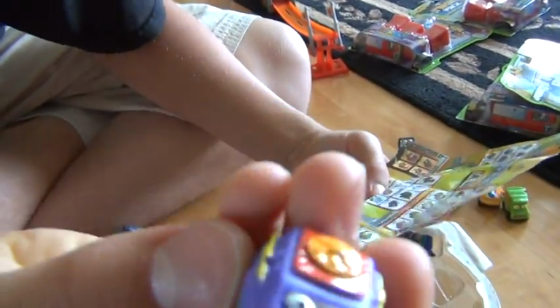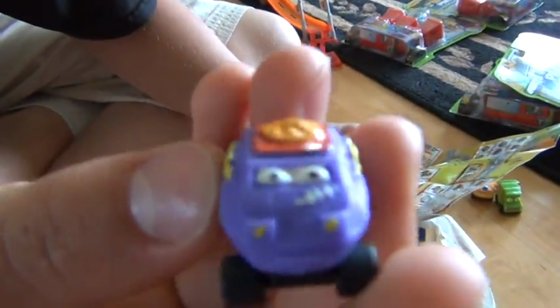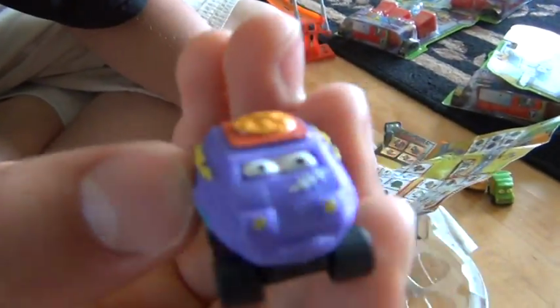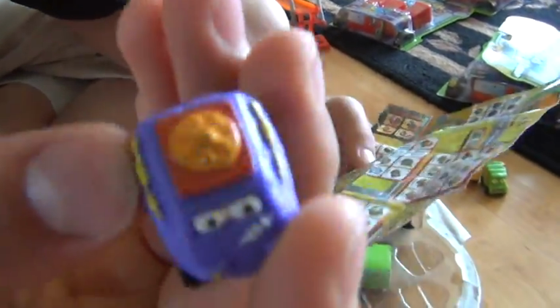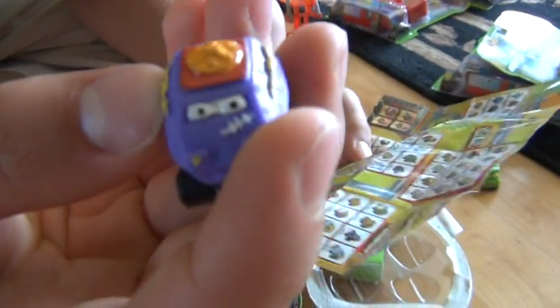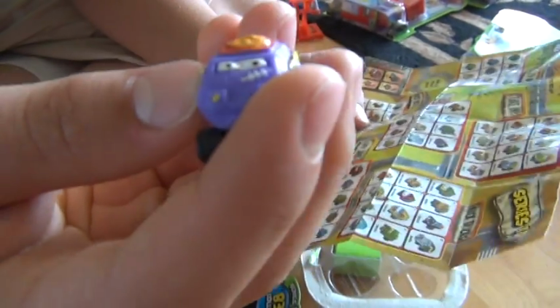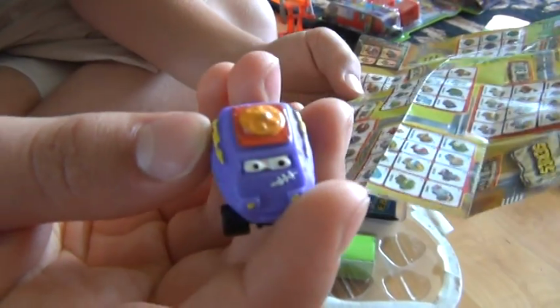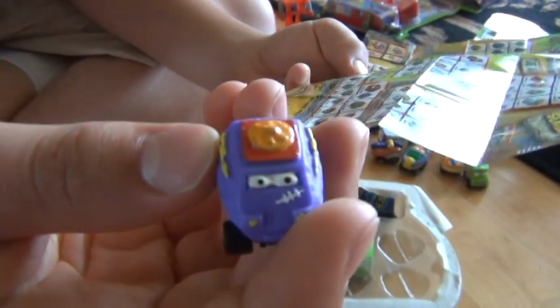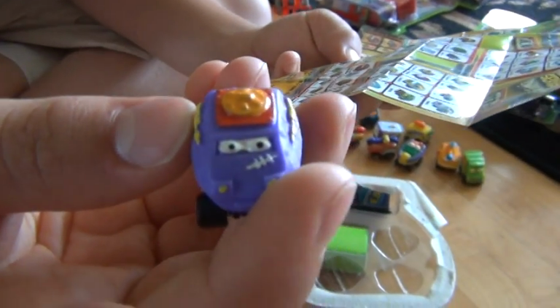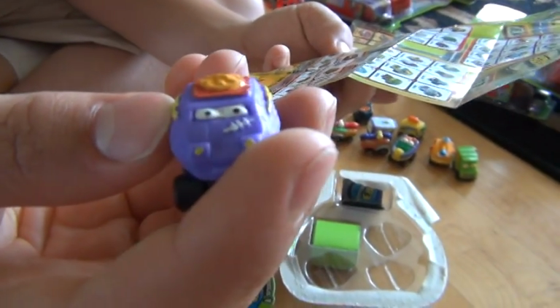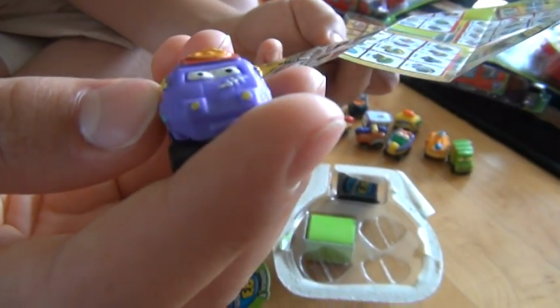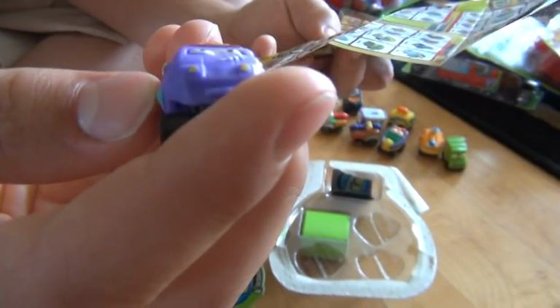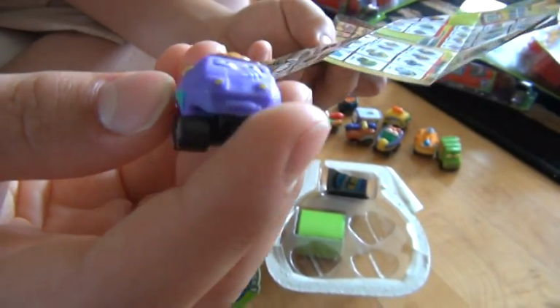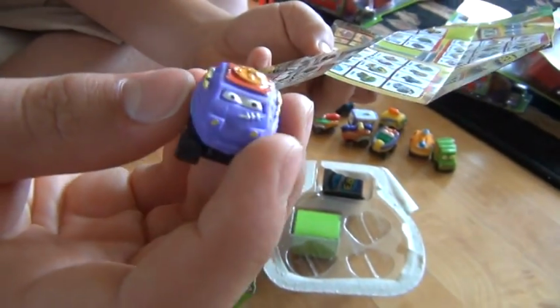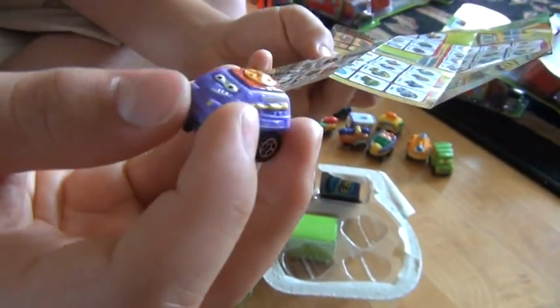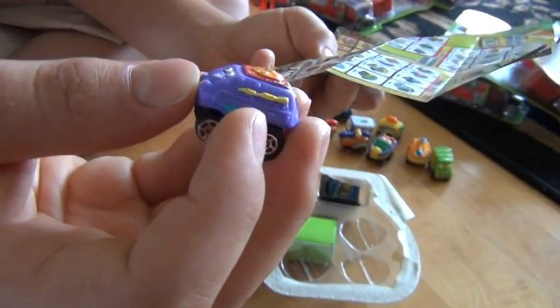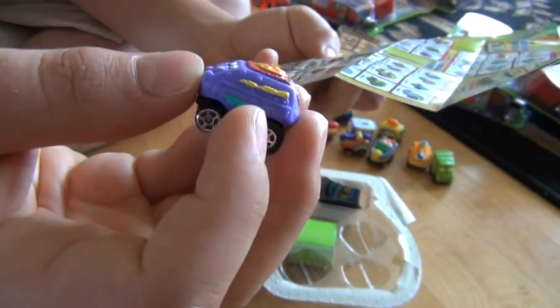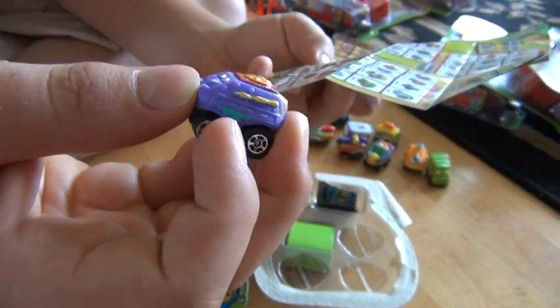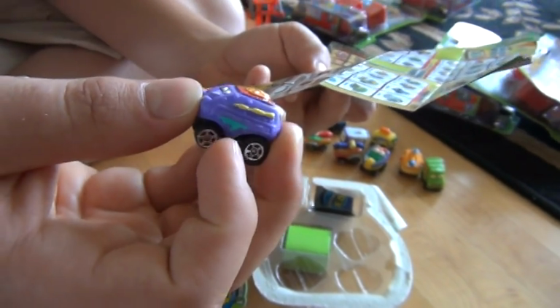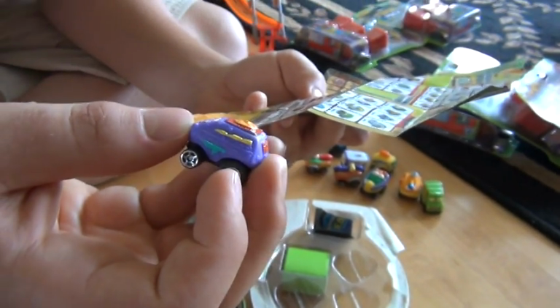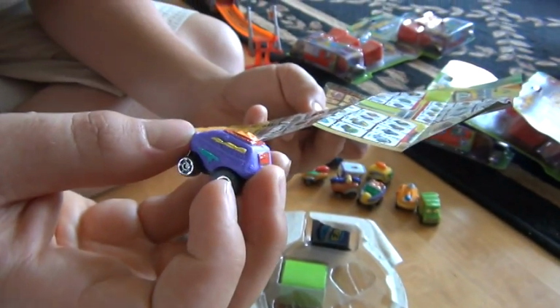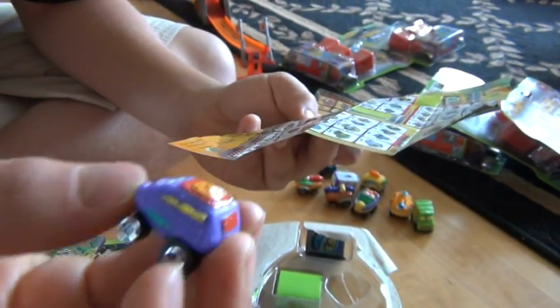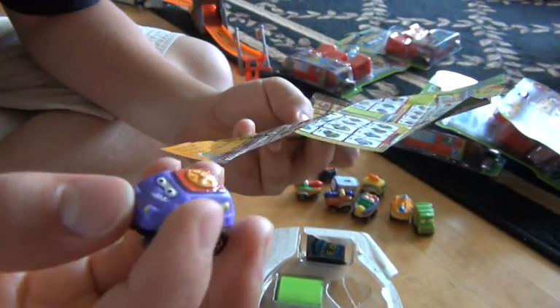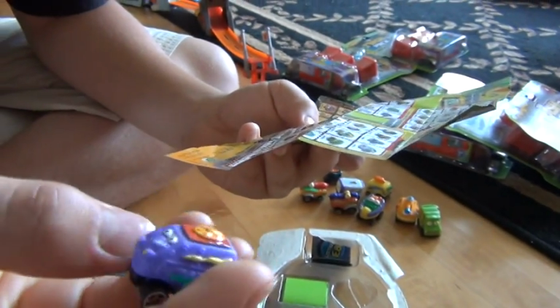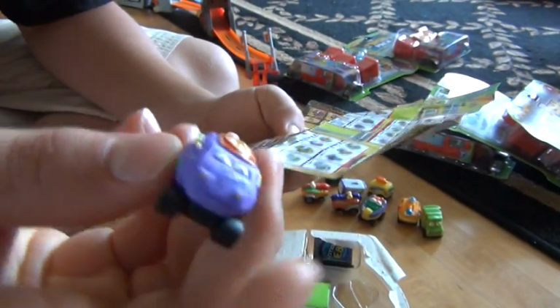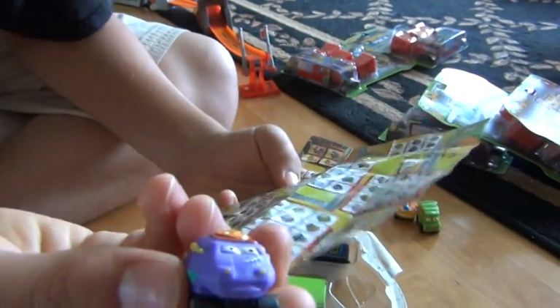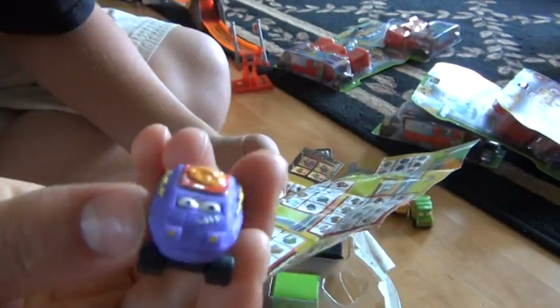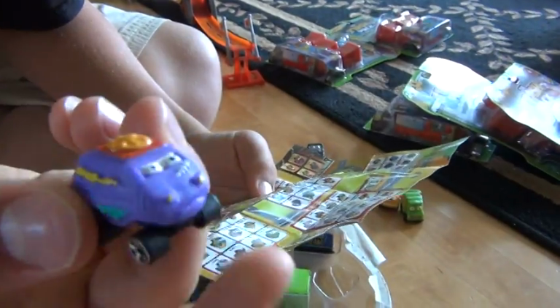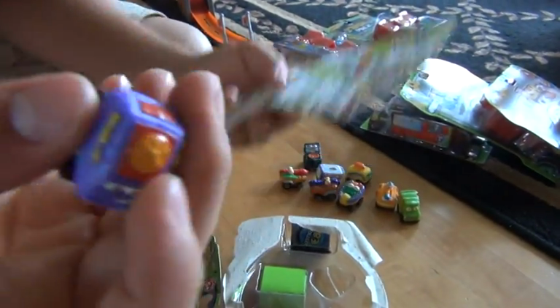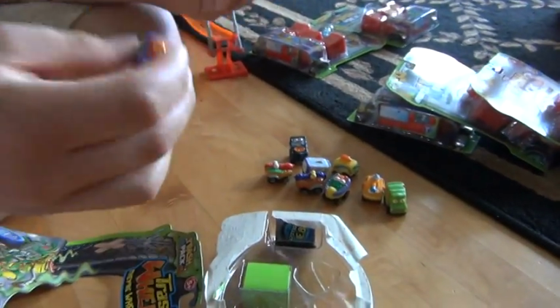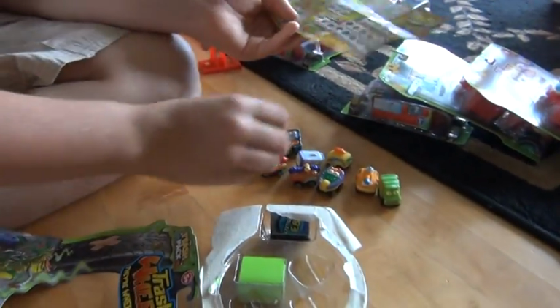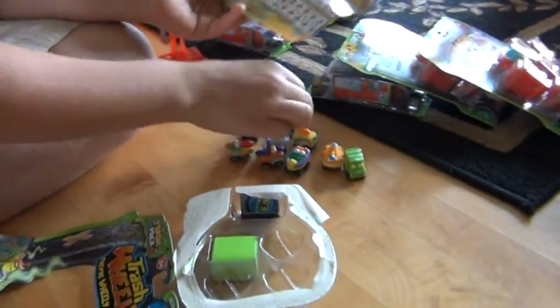Here's another one. It looks like a time bomb or something. Purple... this would be a Pooper Trooper. Very funny.